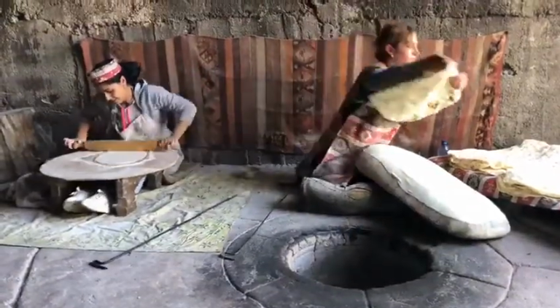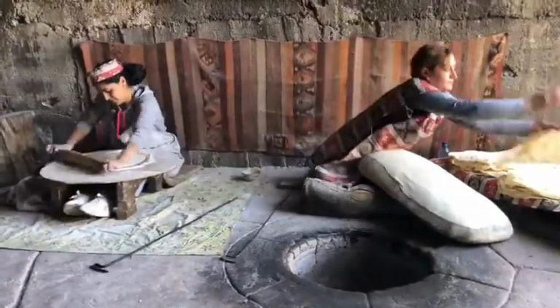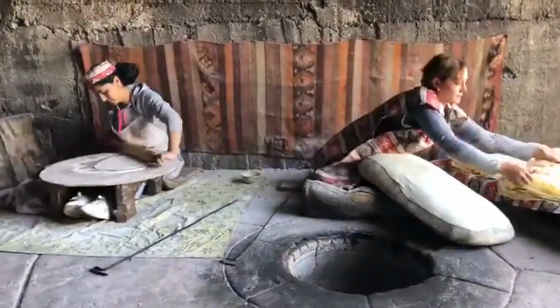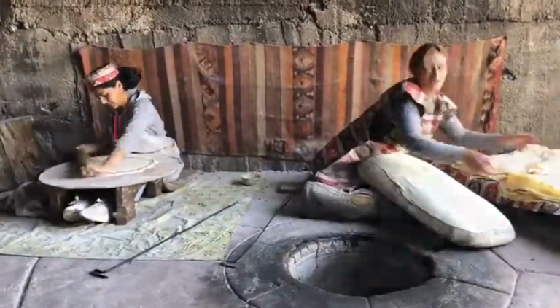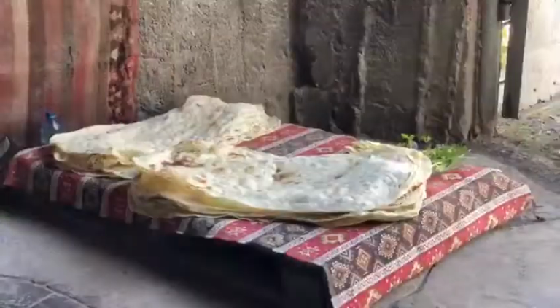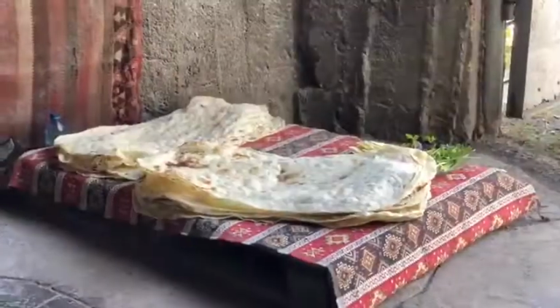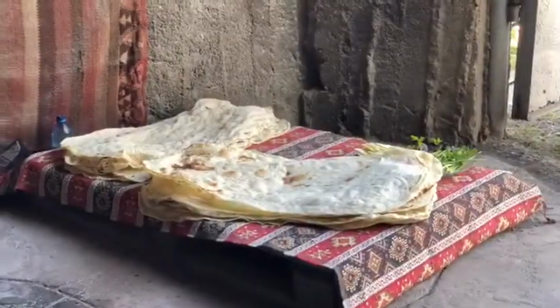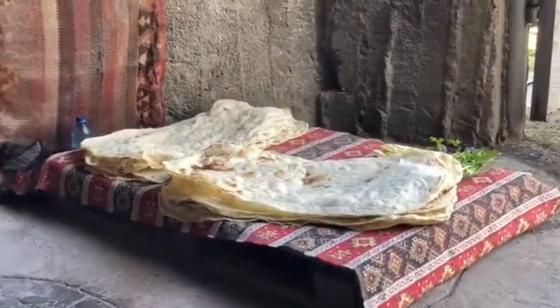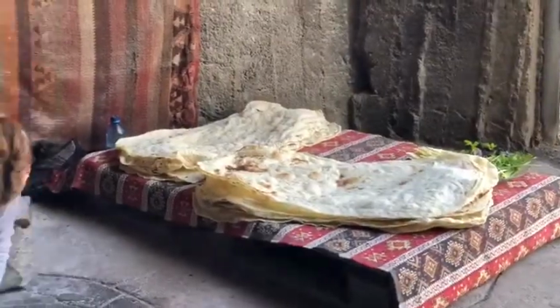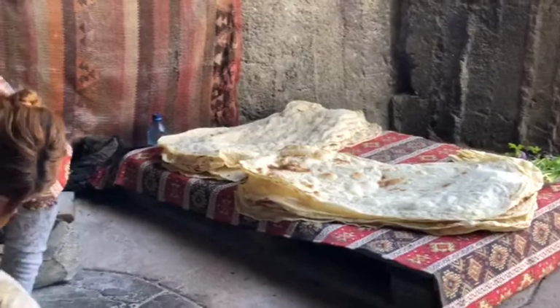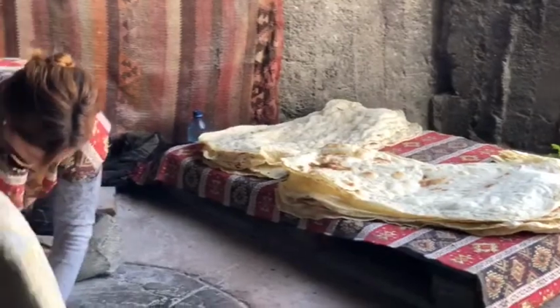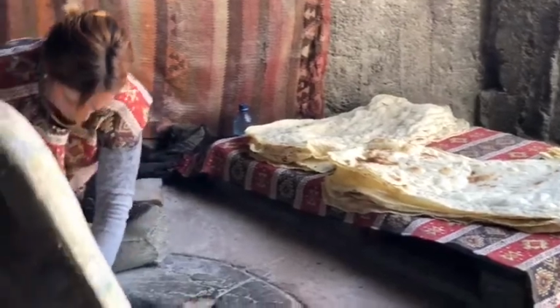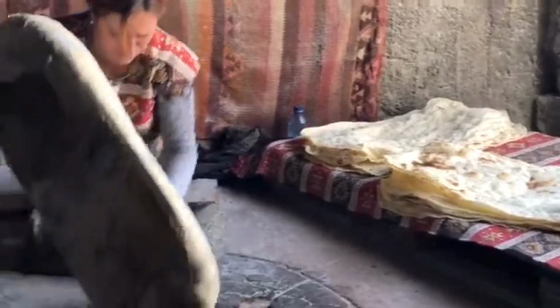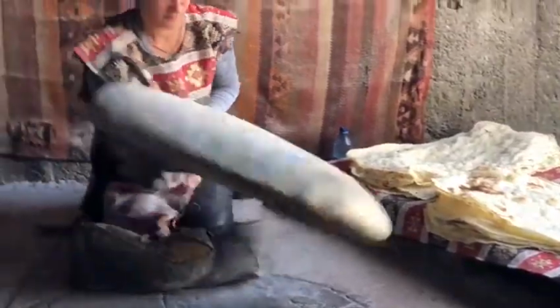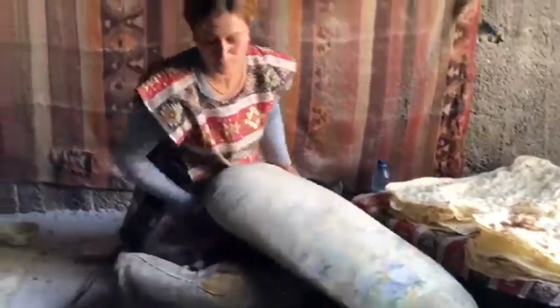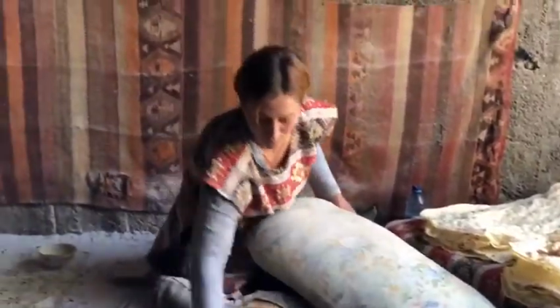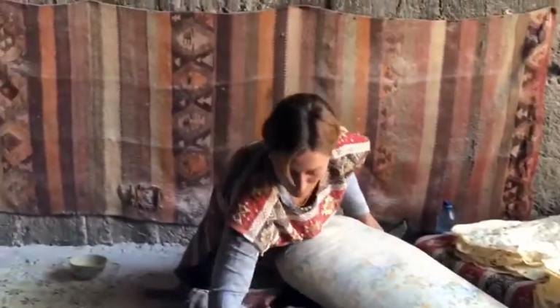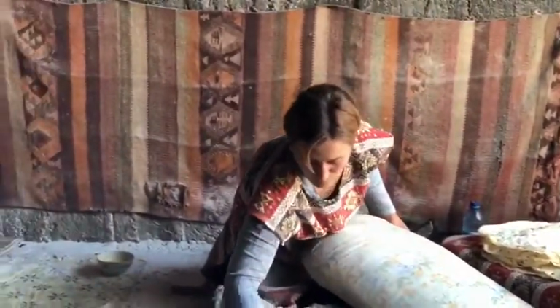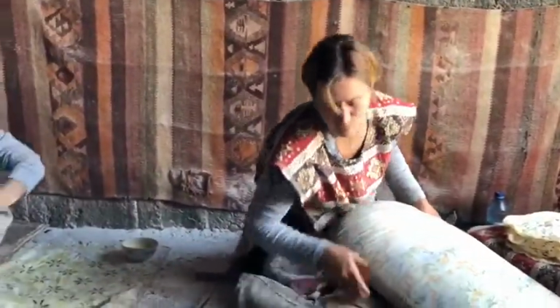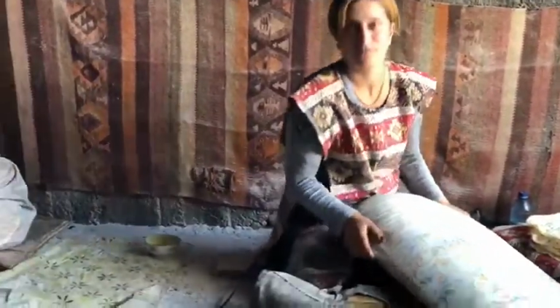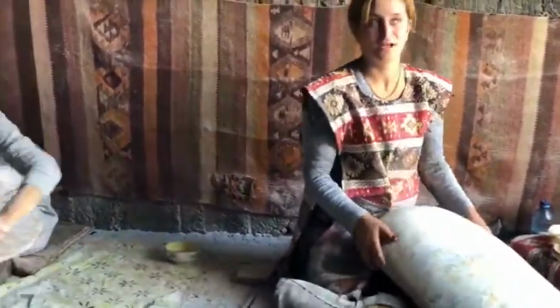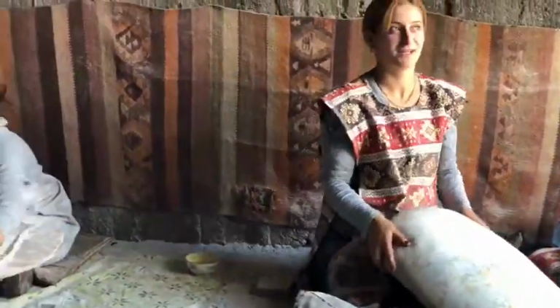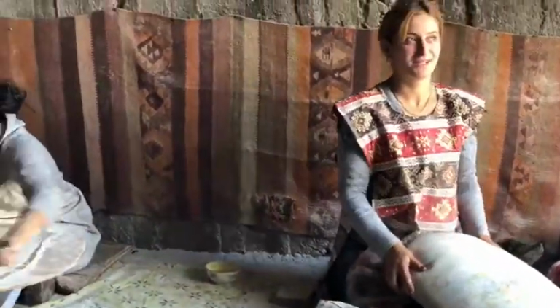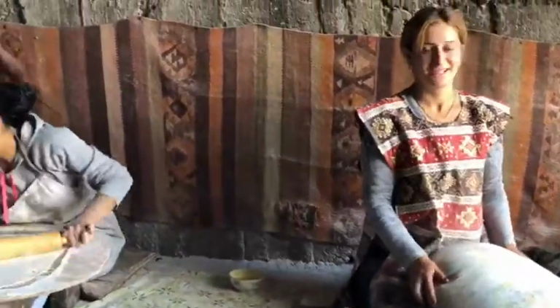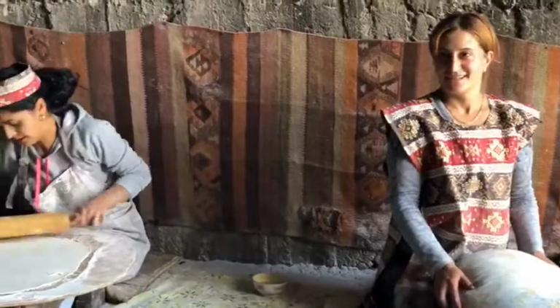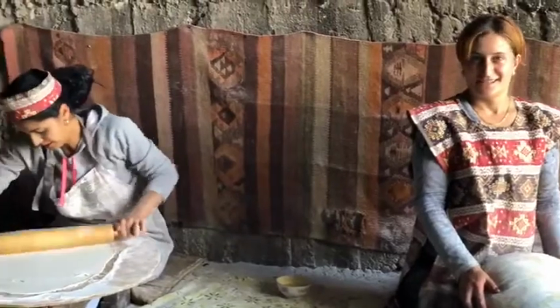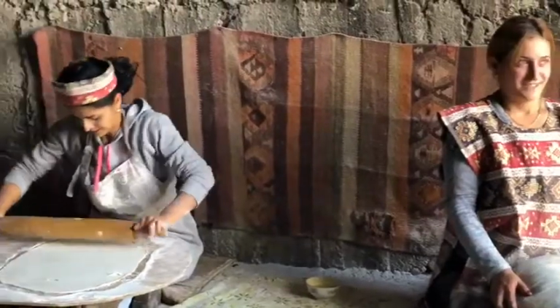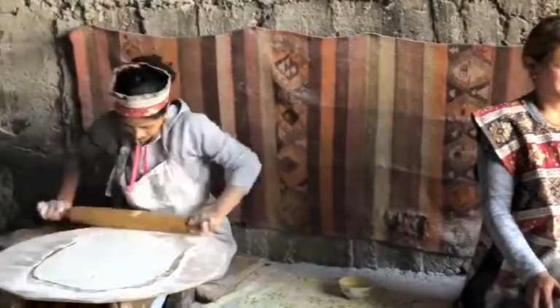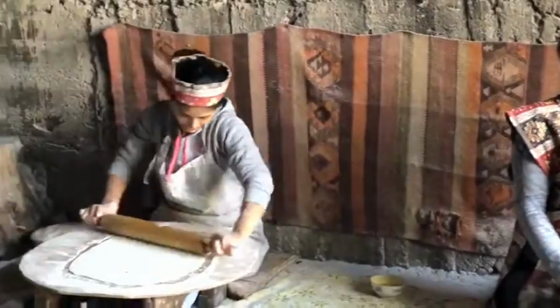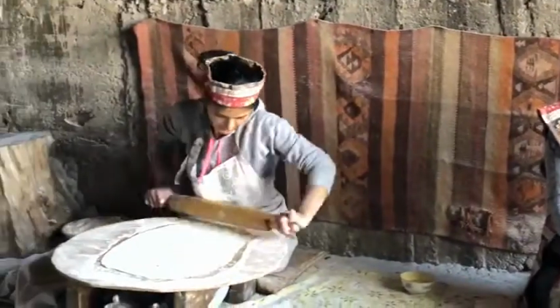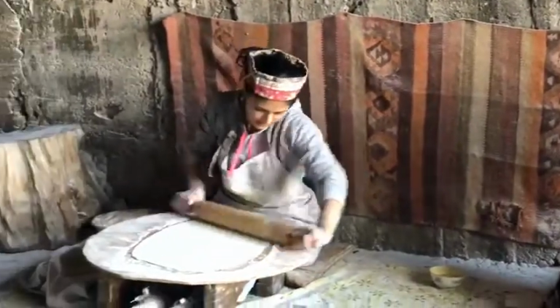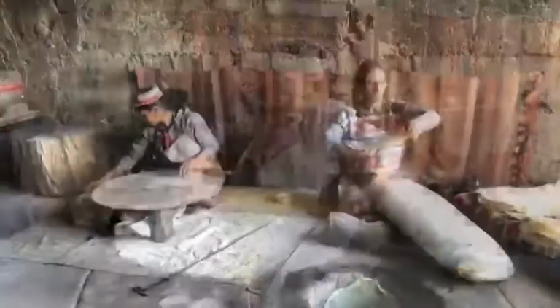This video is brought to you by the lavash — like a thousand lavash, five thousand lavash for all winter time. And you can keep this lavash for months.